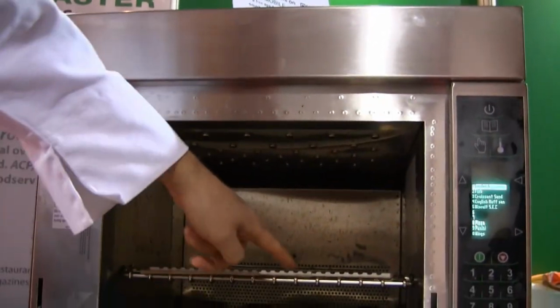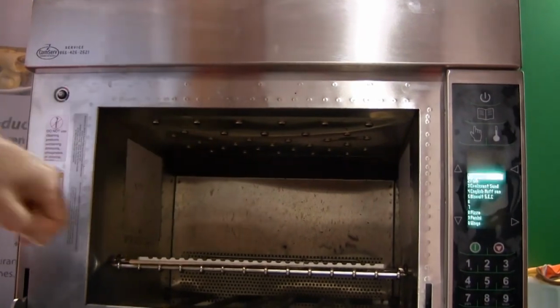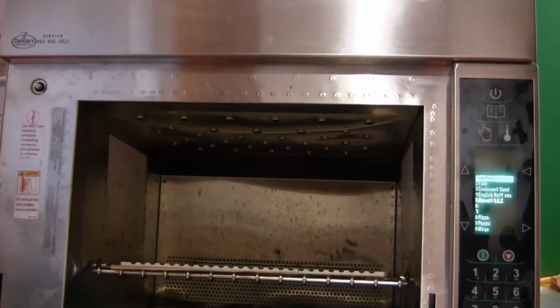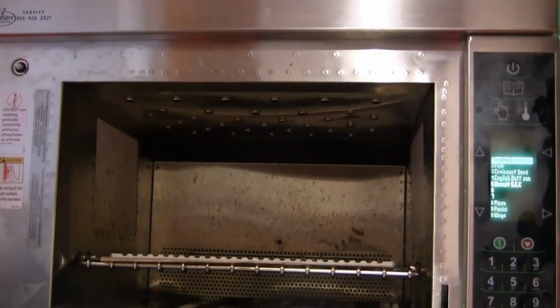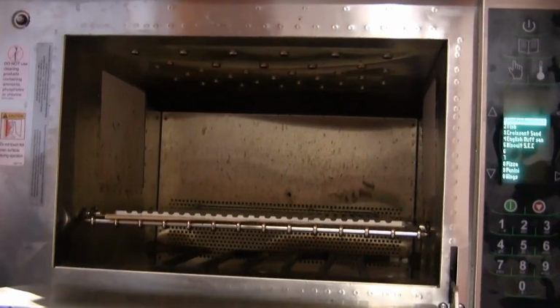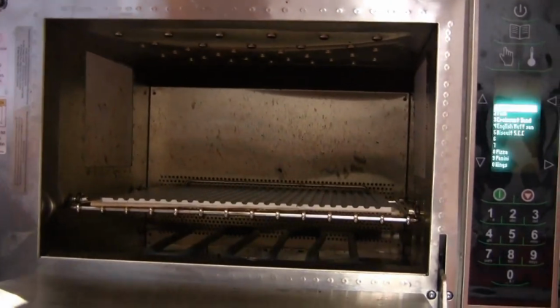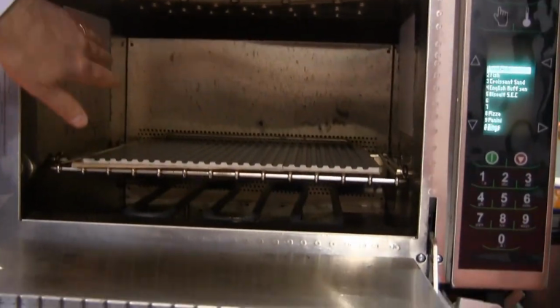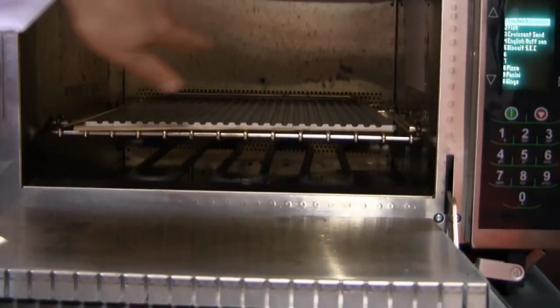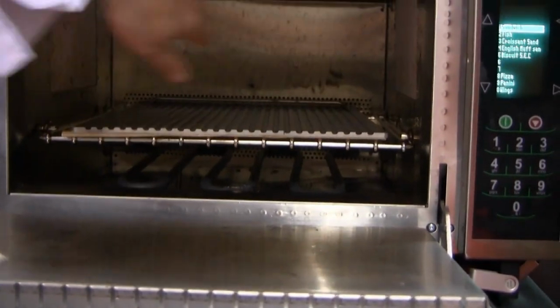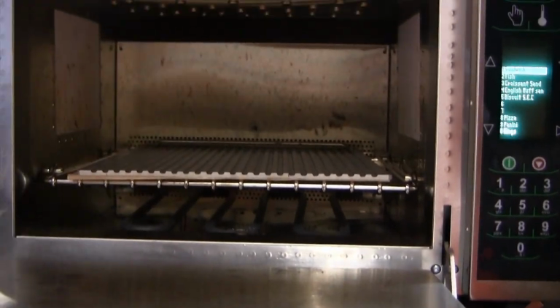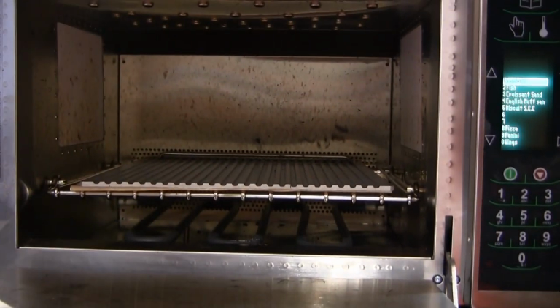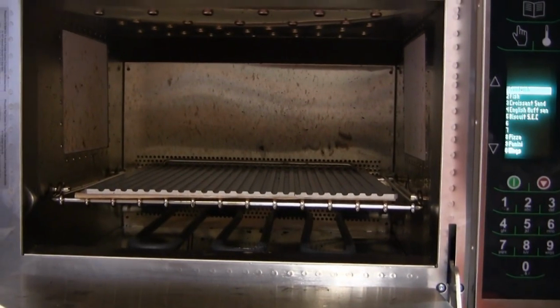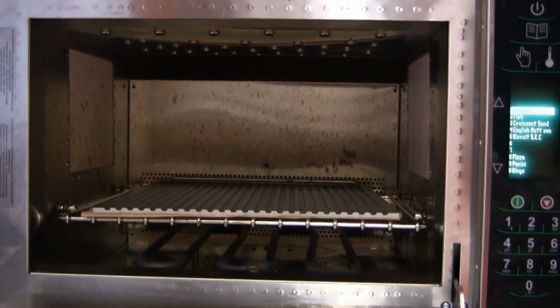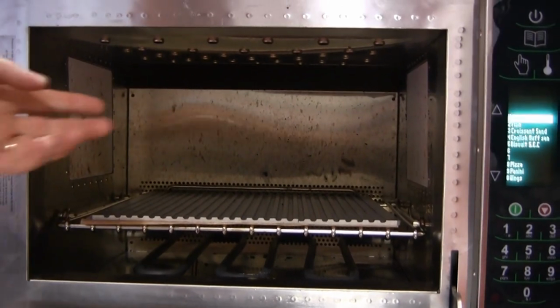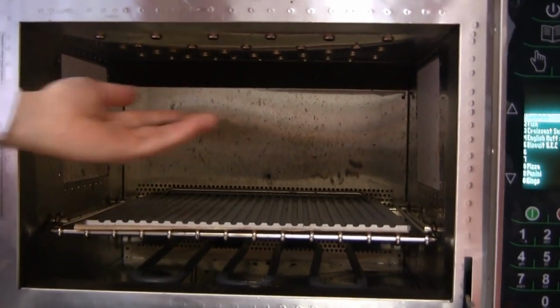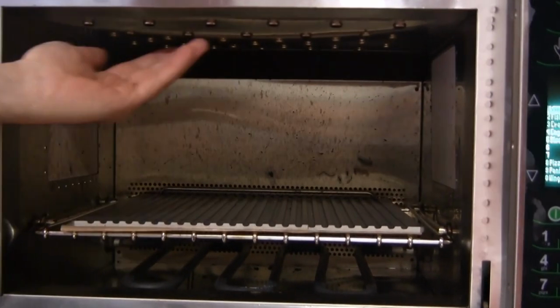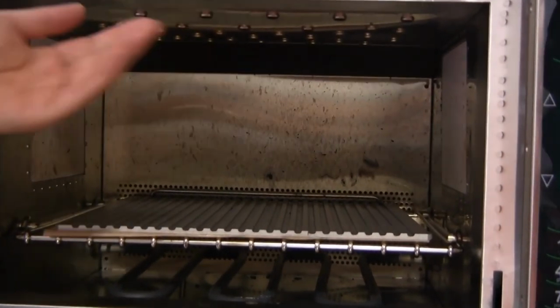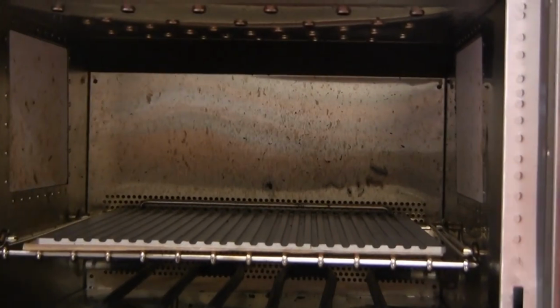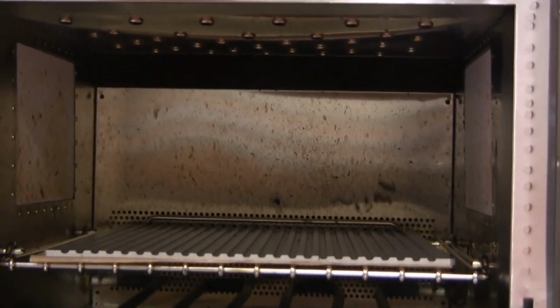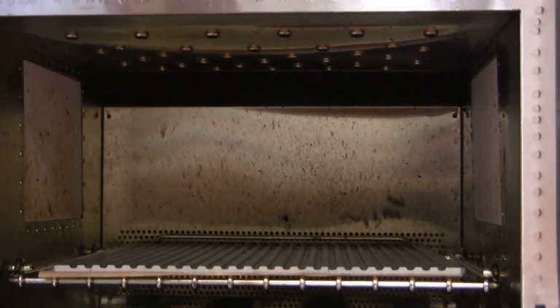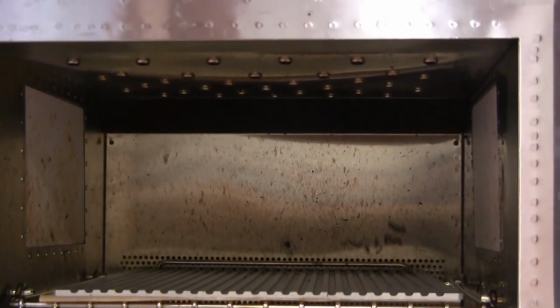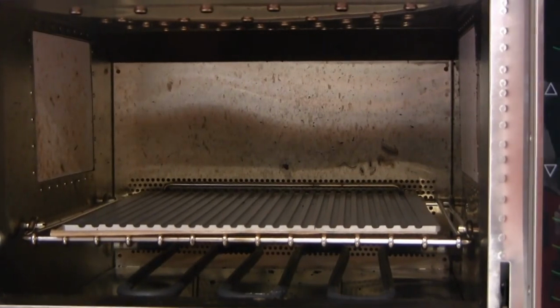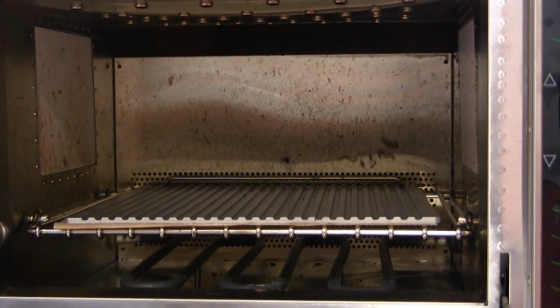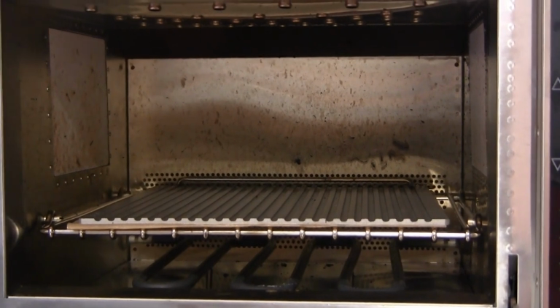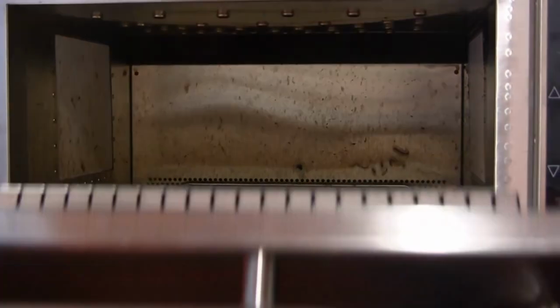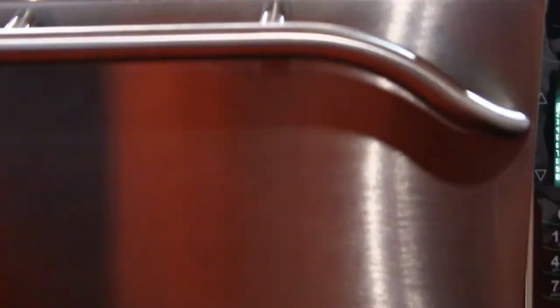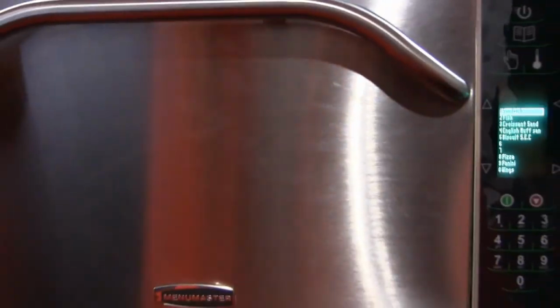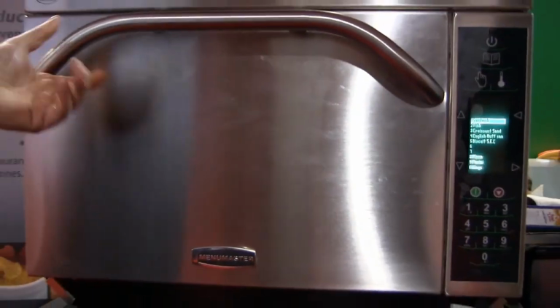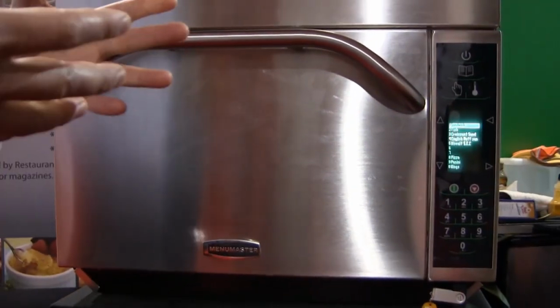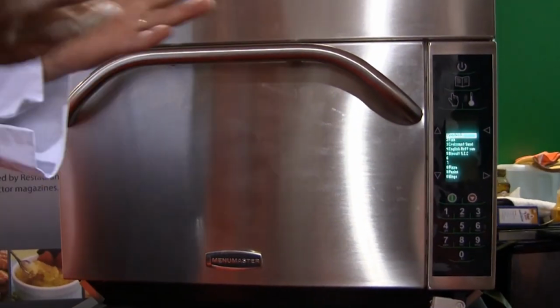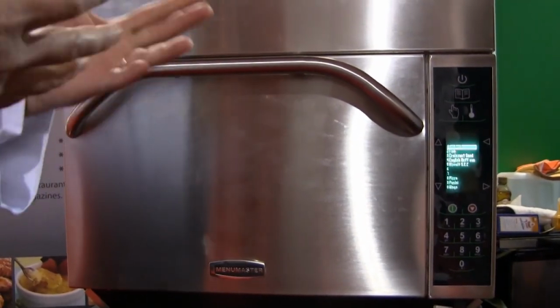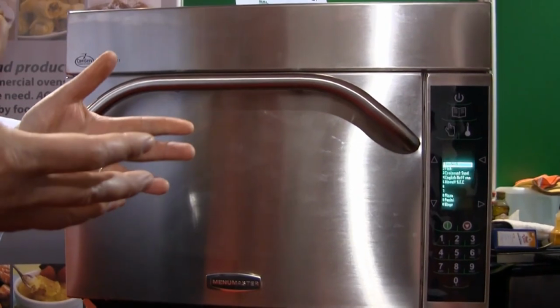On the bottom we have 3,000 watts of radiant heat. We have 2,200 watts of microwave — 1,100 on each side — and 2,000 watts of forced air from the top. All of the energies work independently of each other; they work together but they work independently.